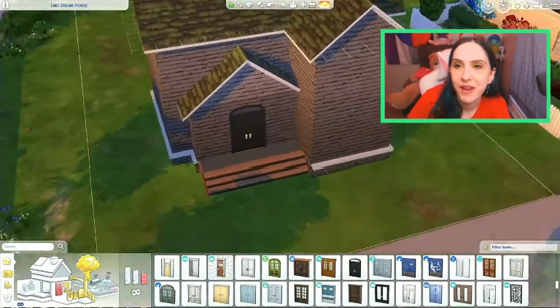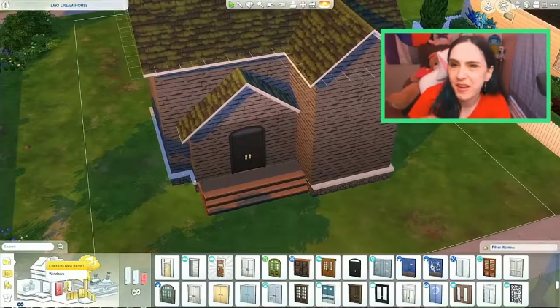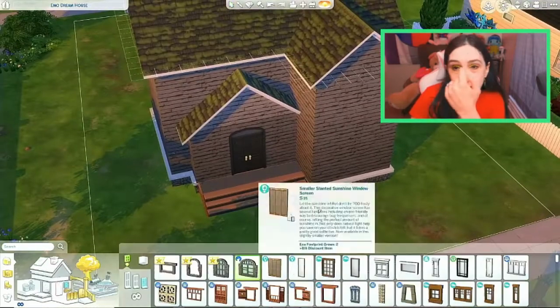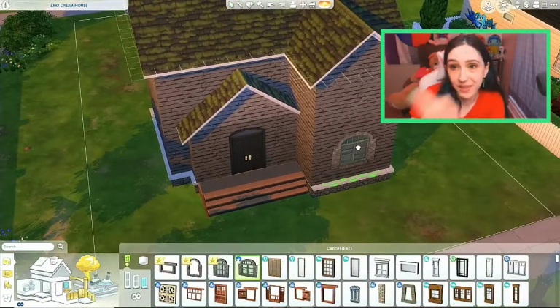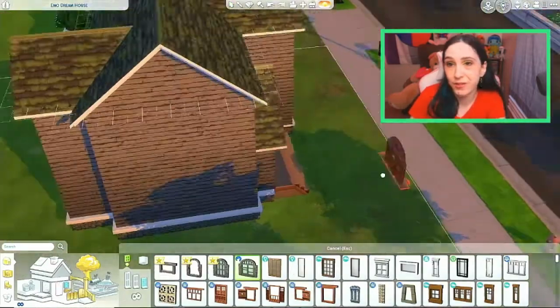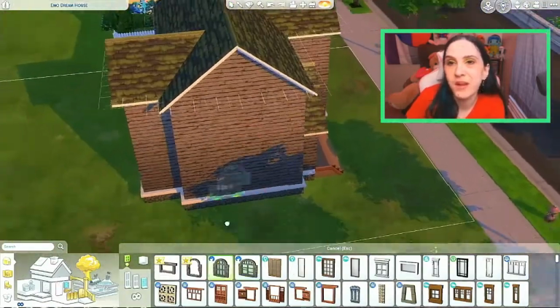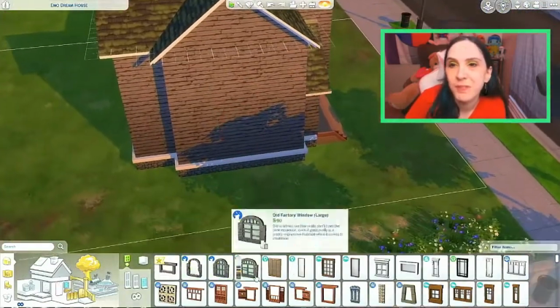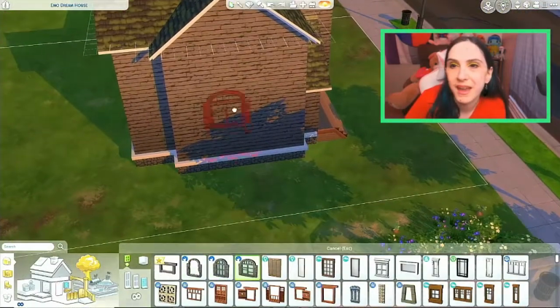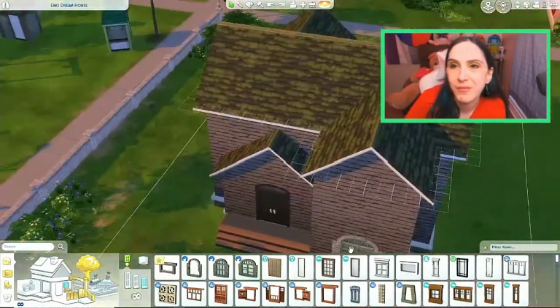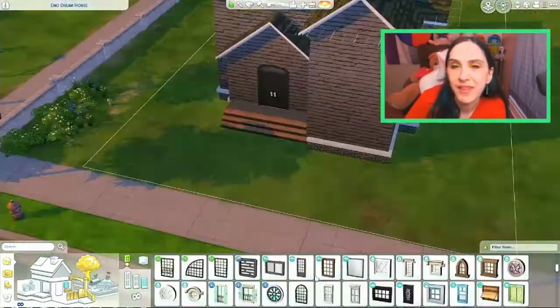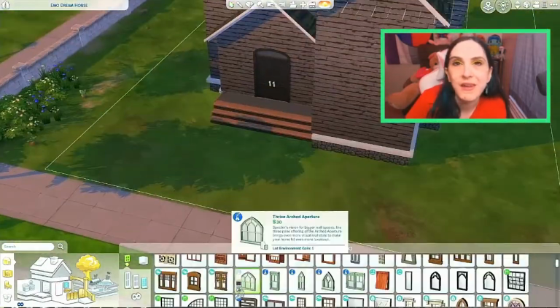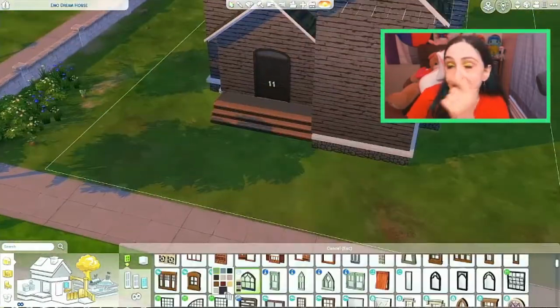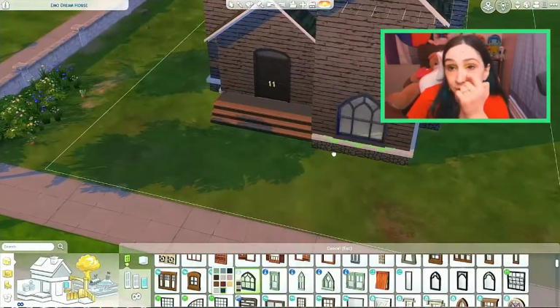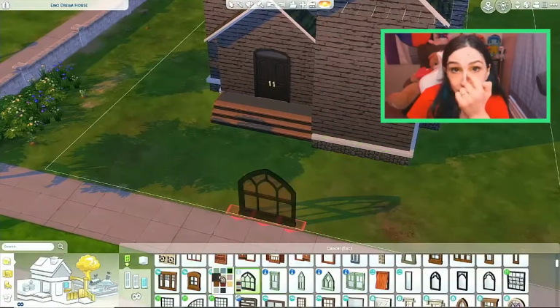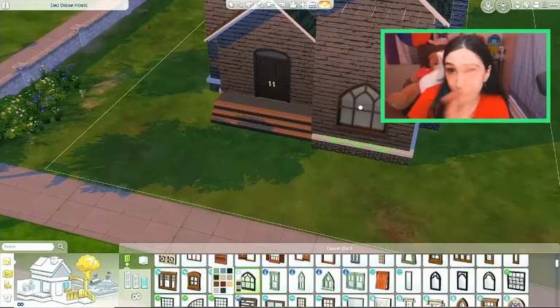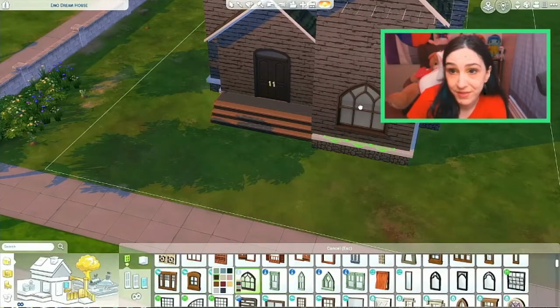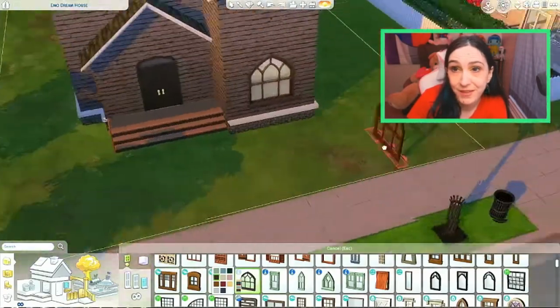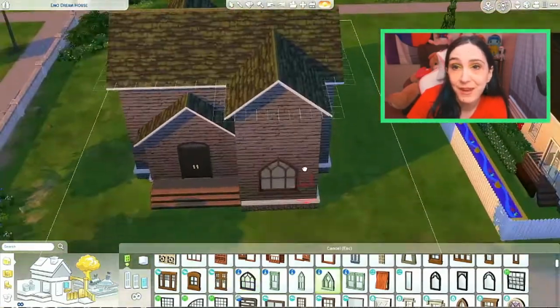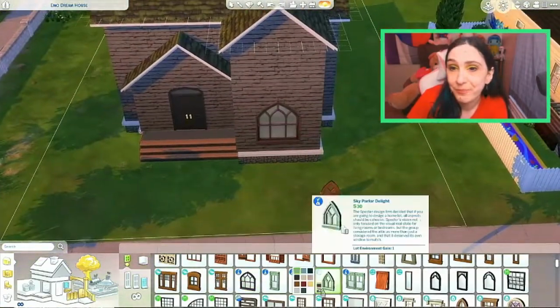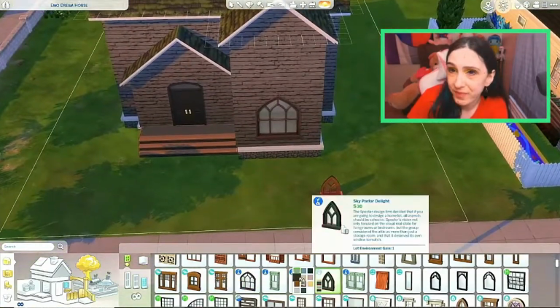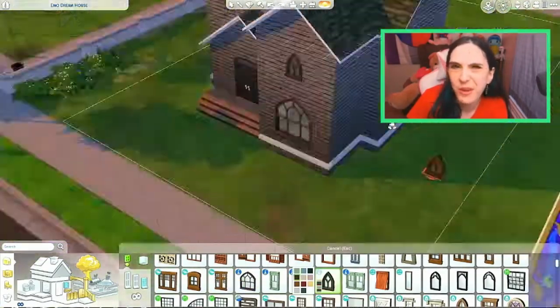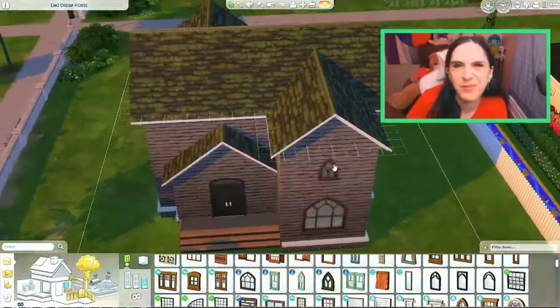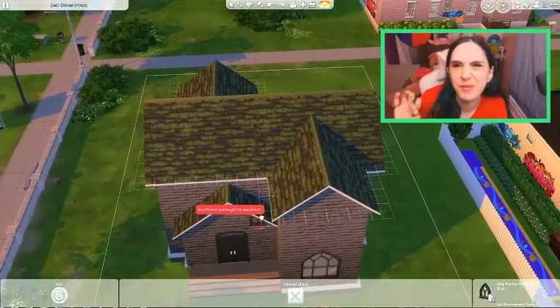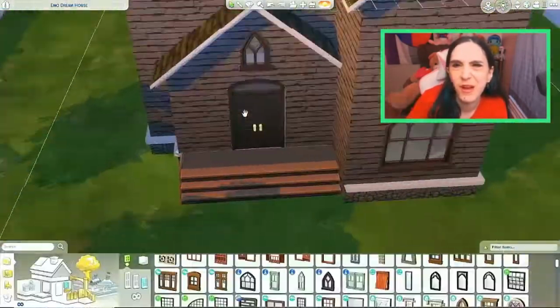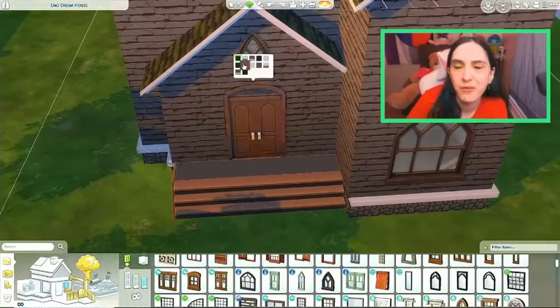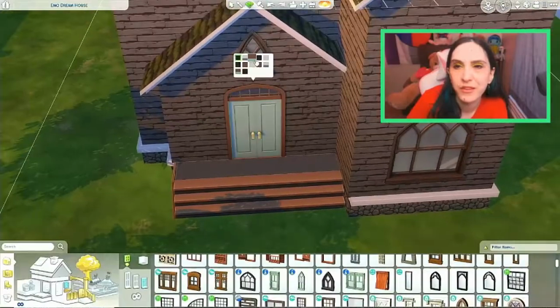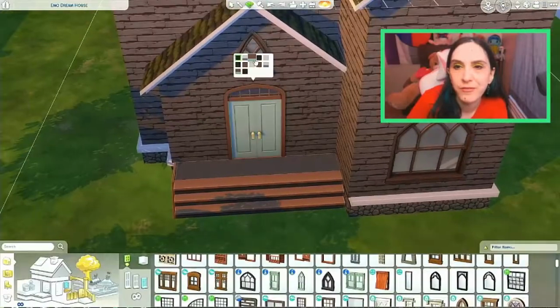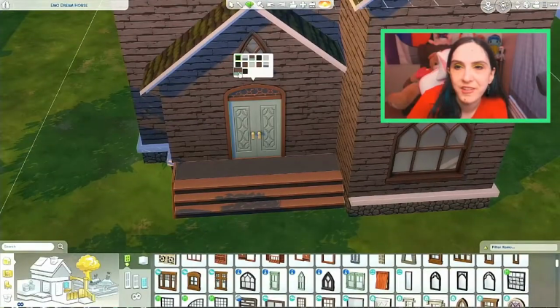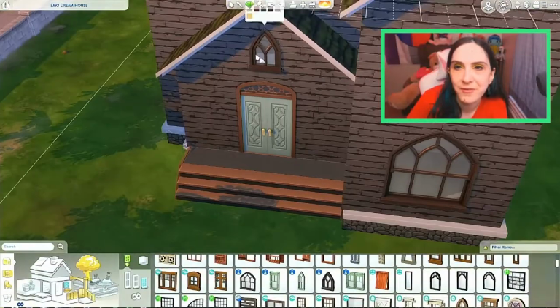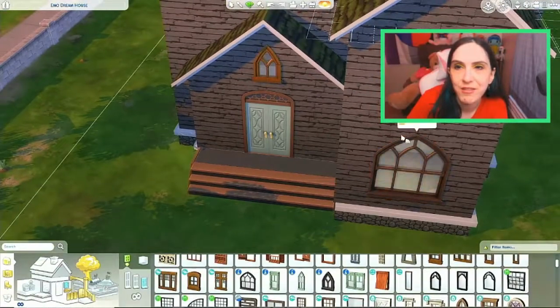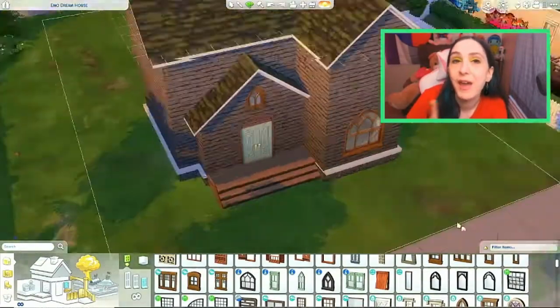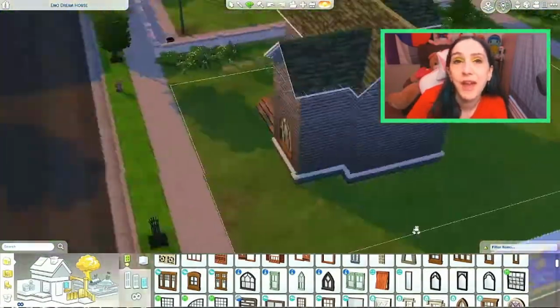I started out with these stone windows but I ended up replacing them. I changed the windows several times — it was kind of funny. Couldn't quite figure out what would be a good look for the exterior of this house. I figured it out though.